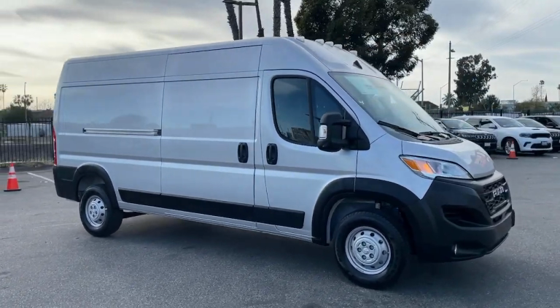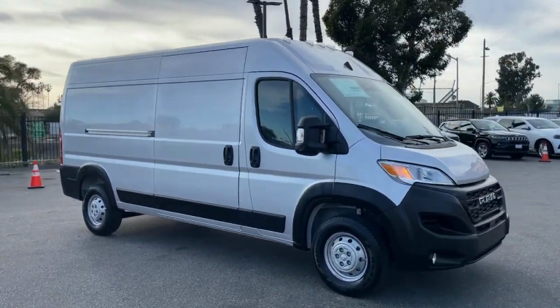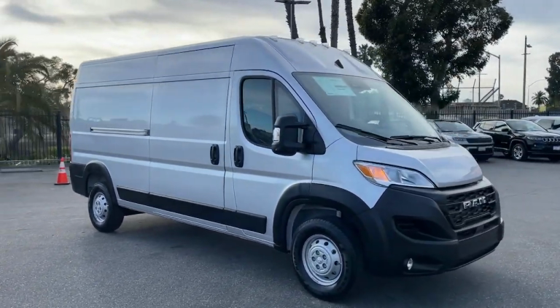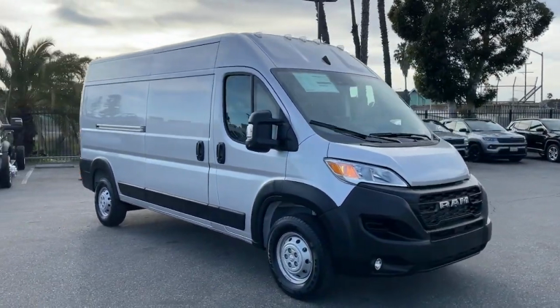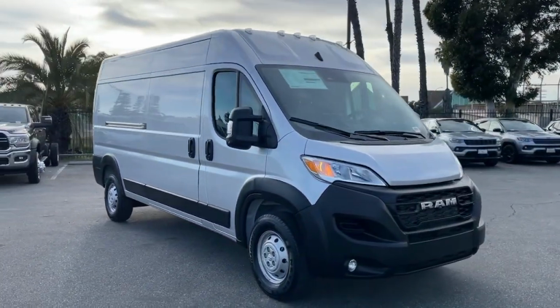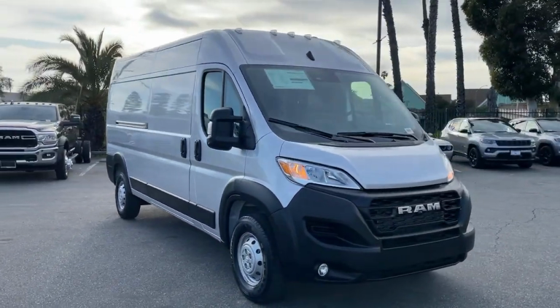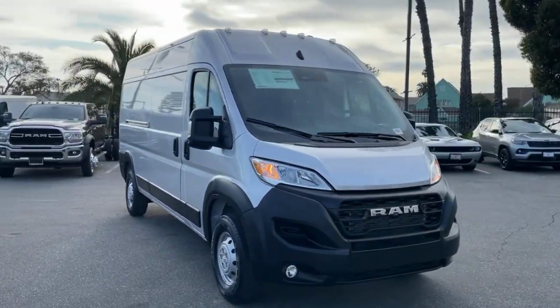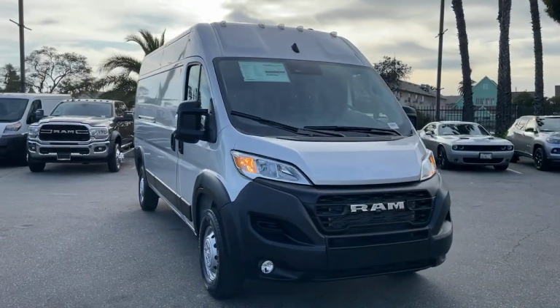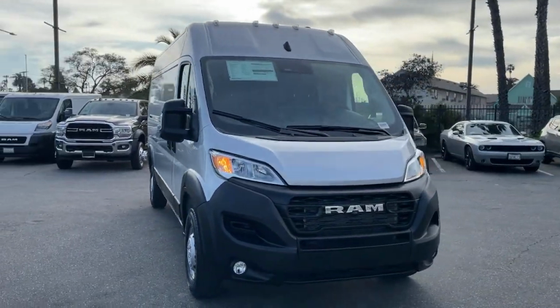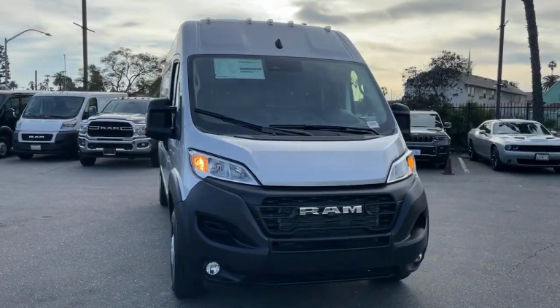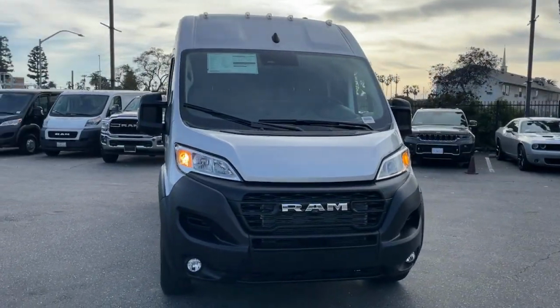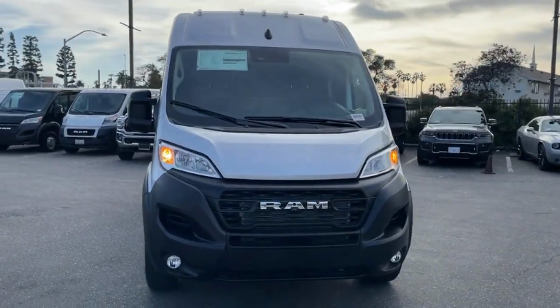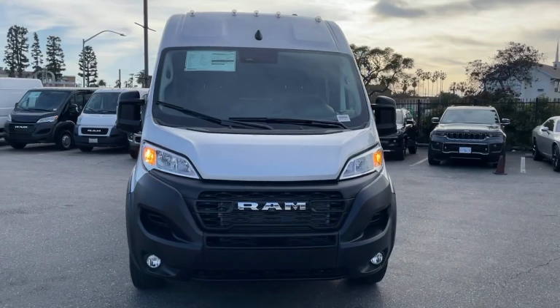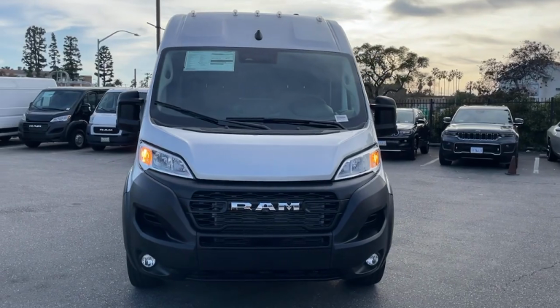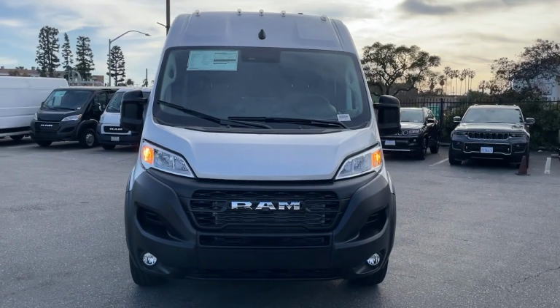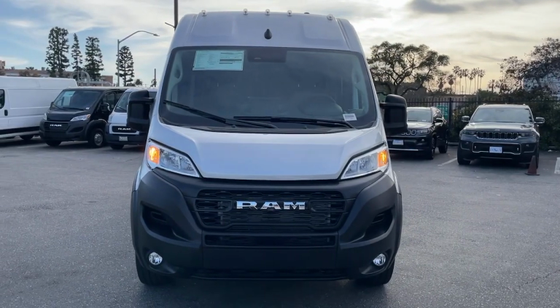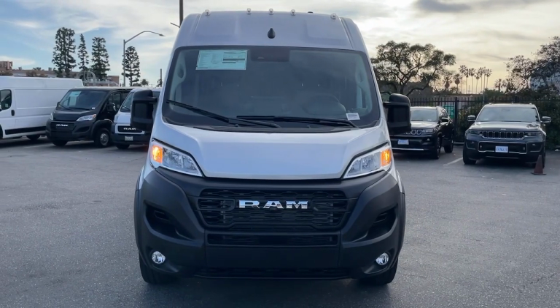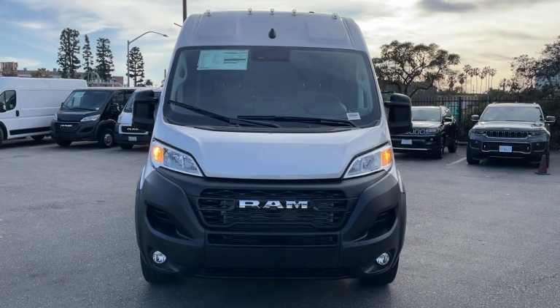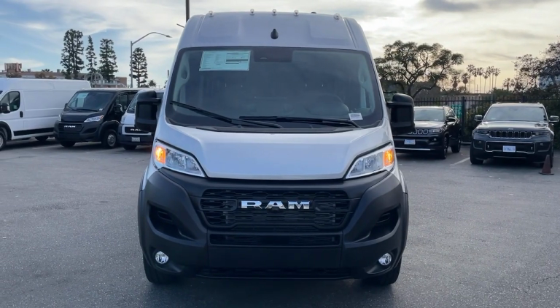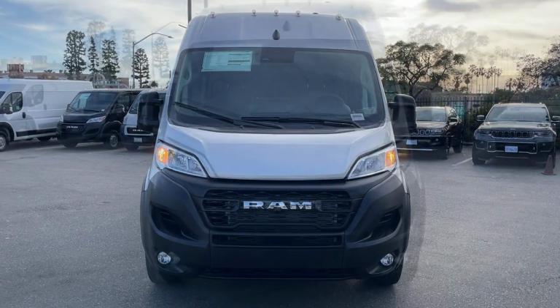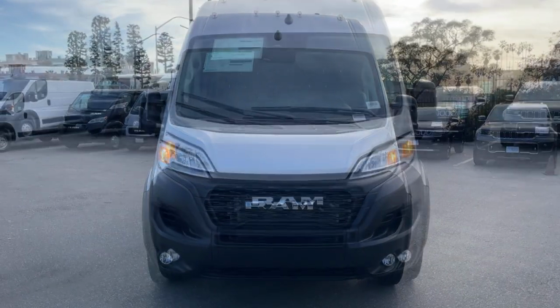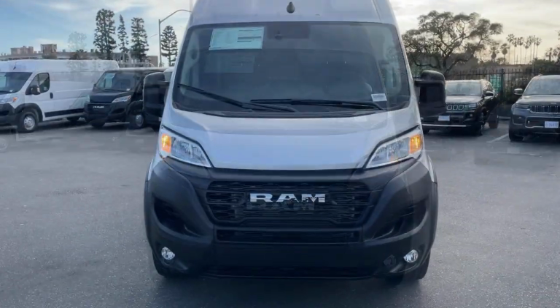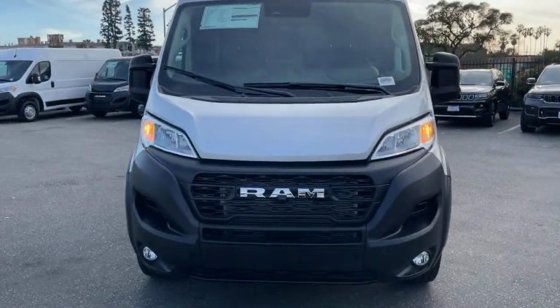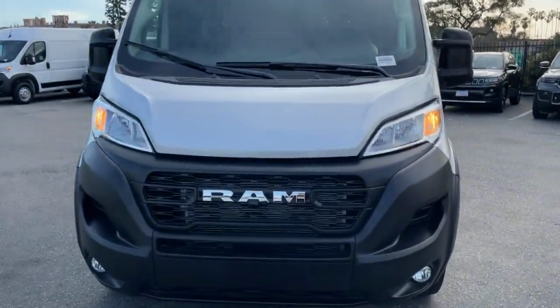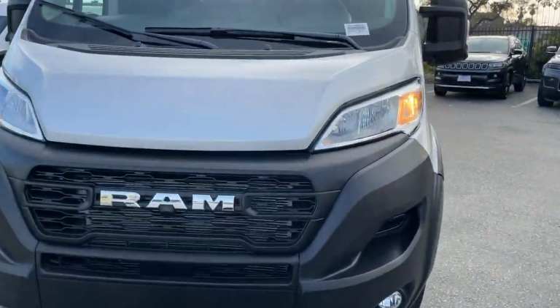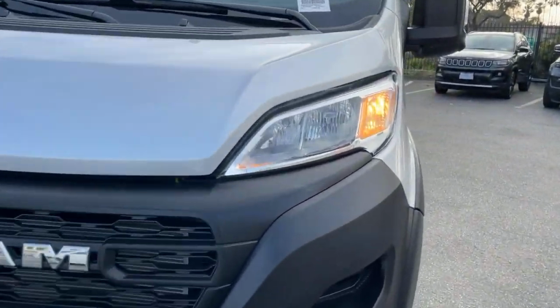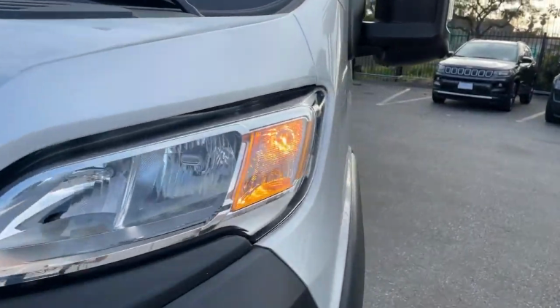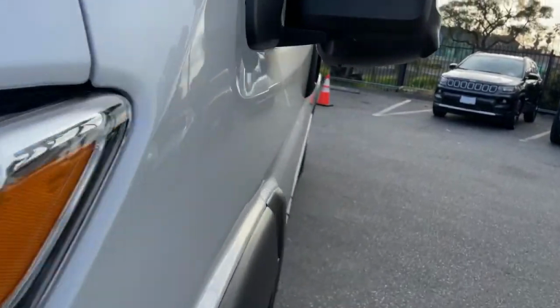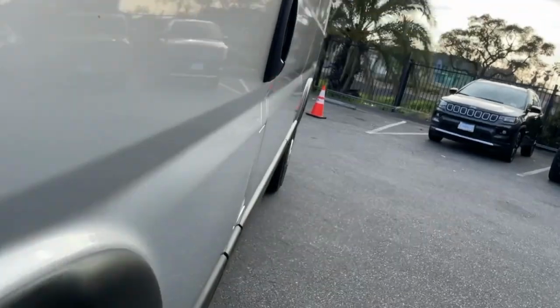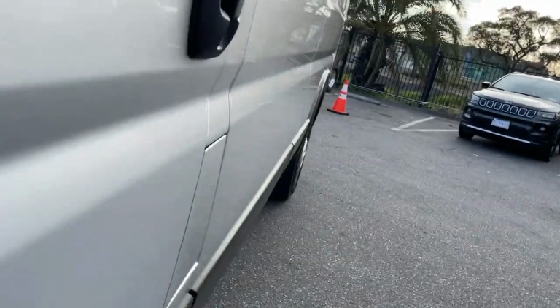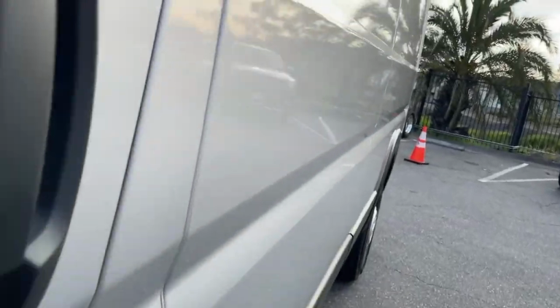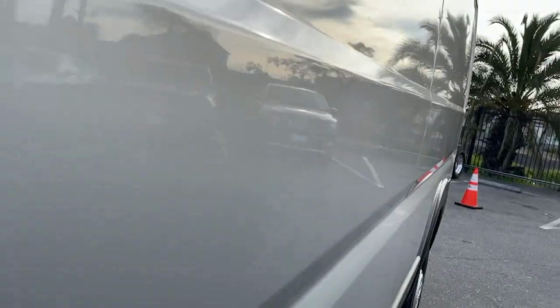Don't let your business fall behind the competition. Give it the edge with this well-built Promaster 2500. Our team will give you an outstanding test drive experience. Stop in today.